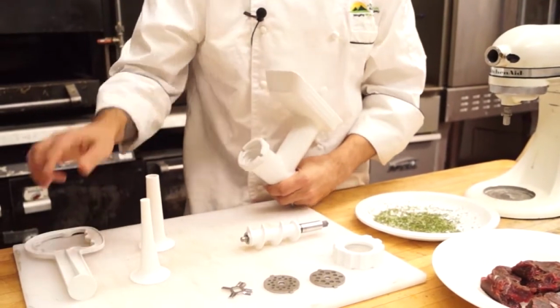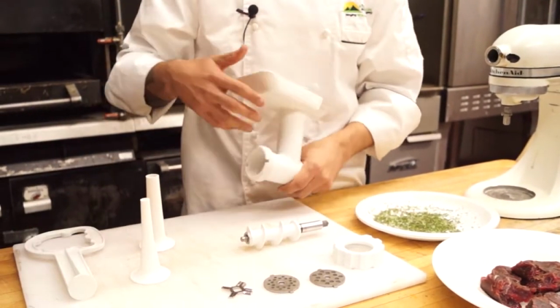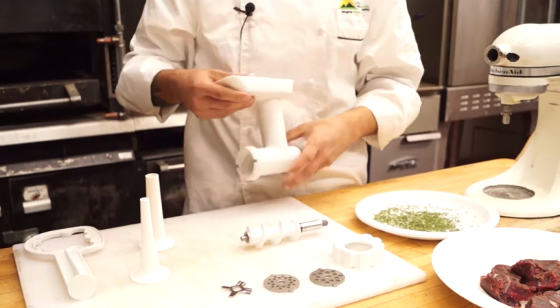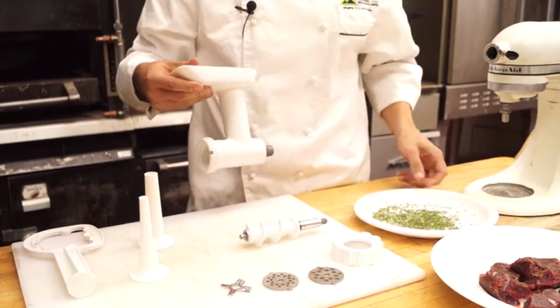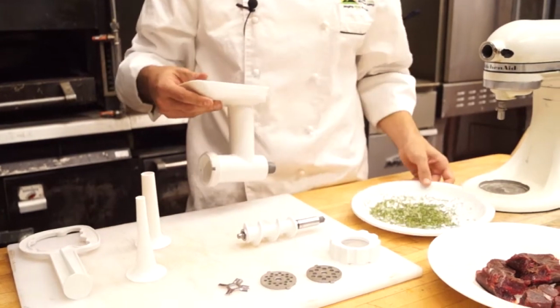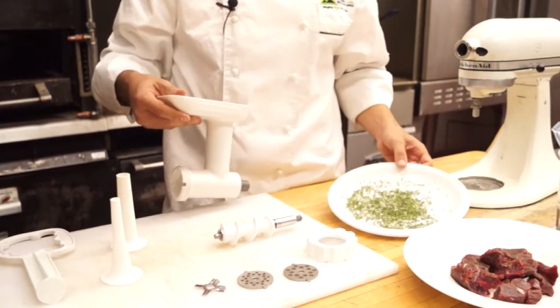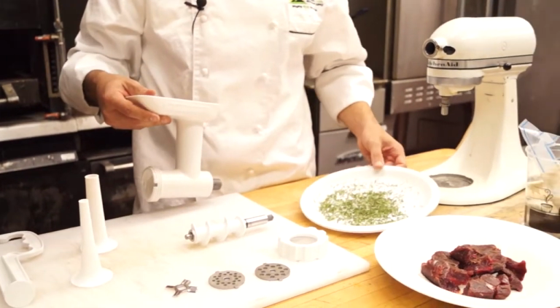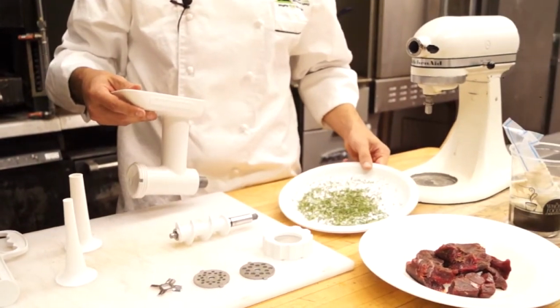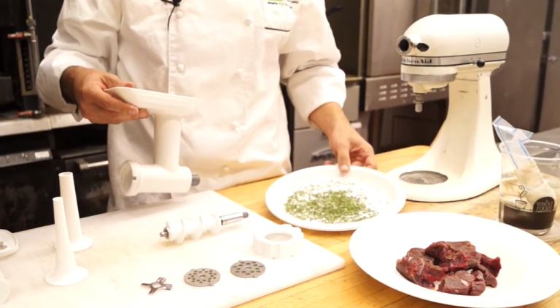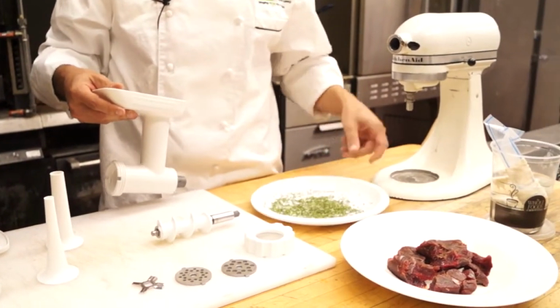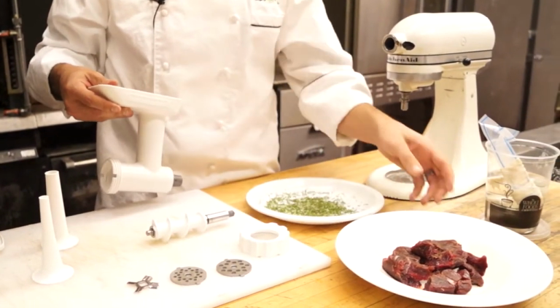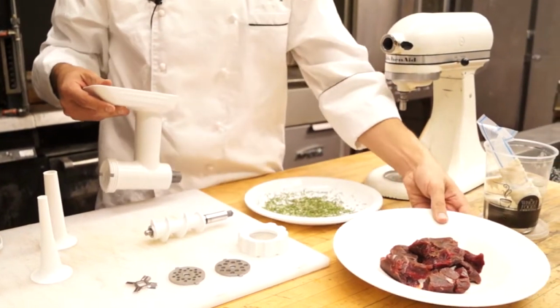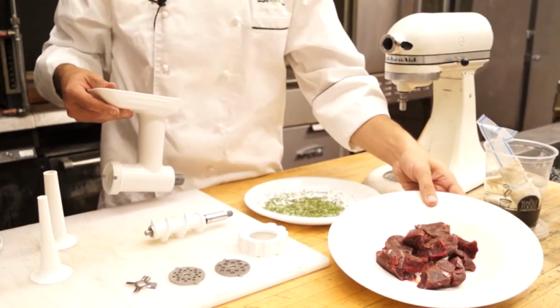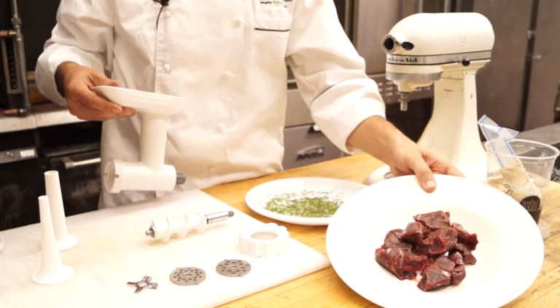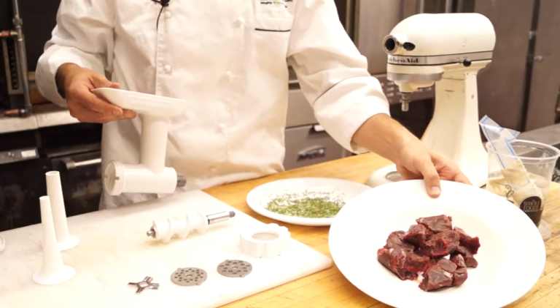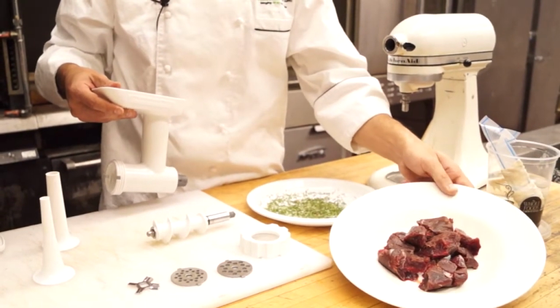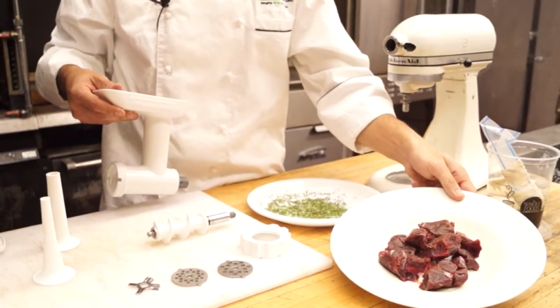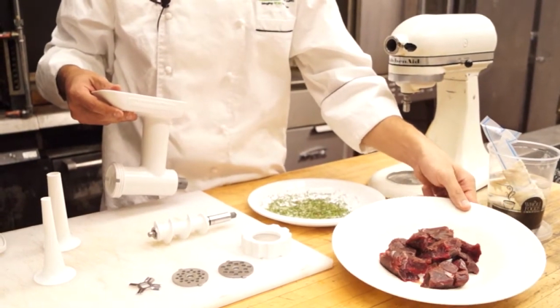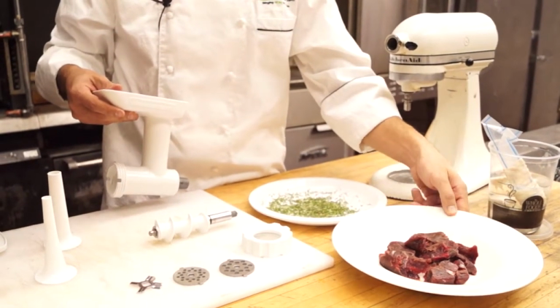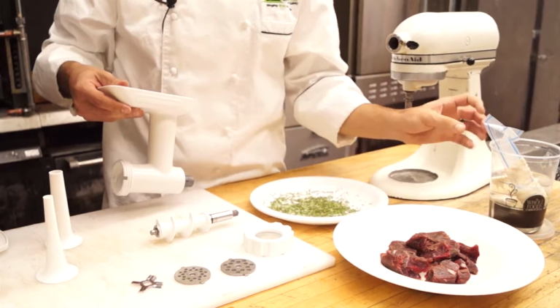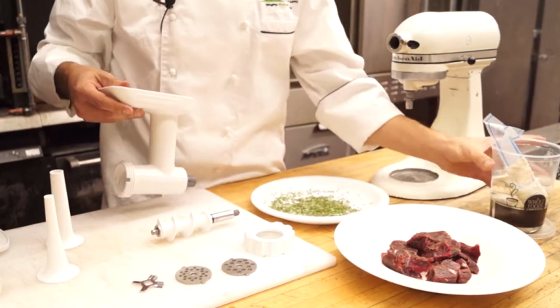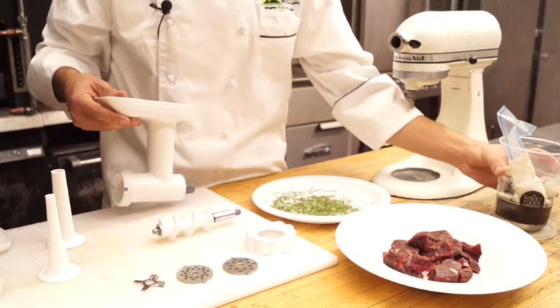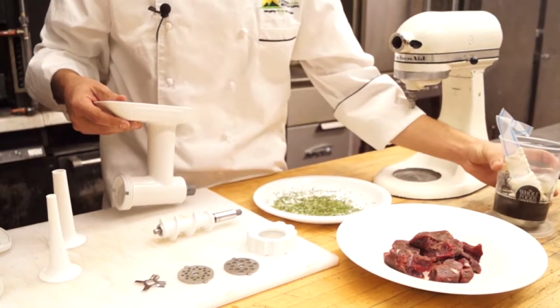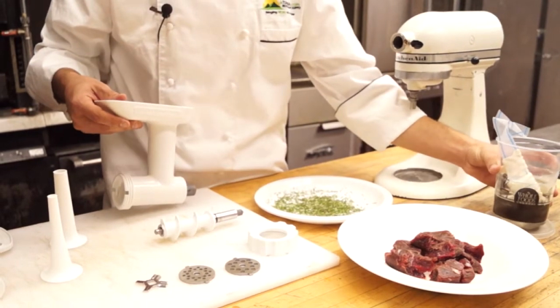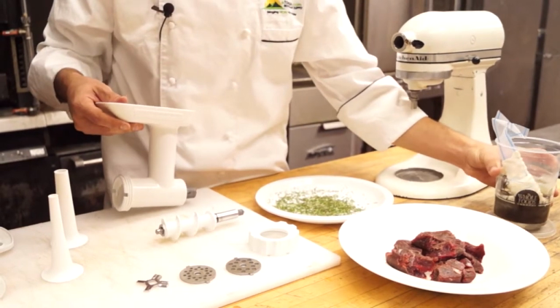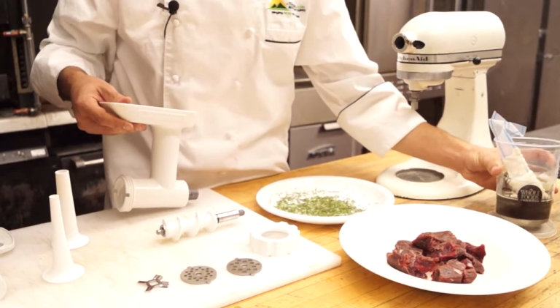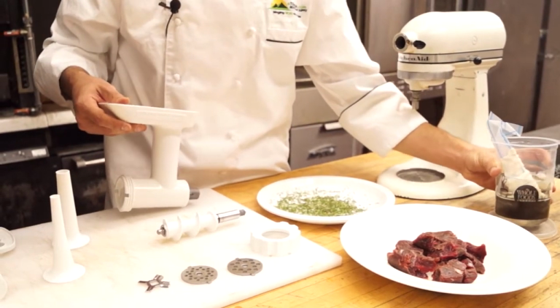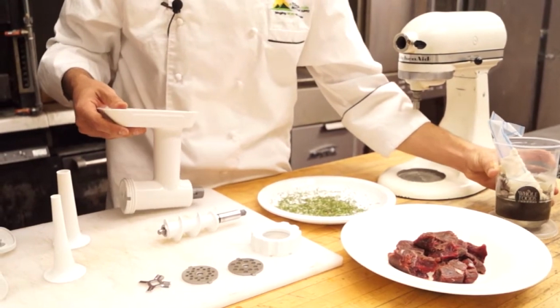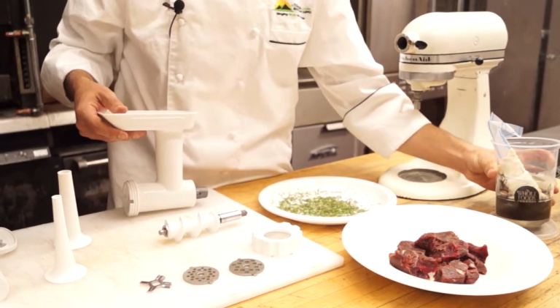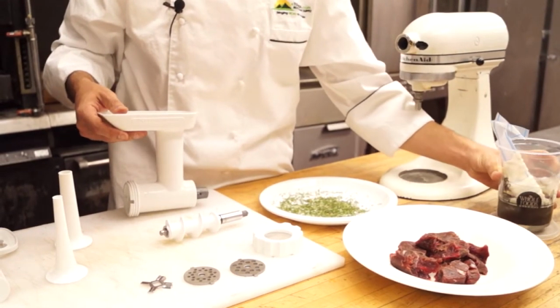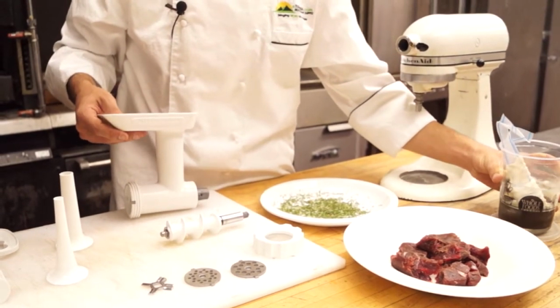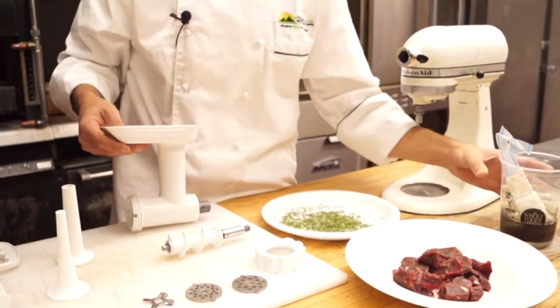Right now we've got a plate full of some herbs that we're going to mix in later. We've got doe meat — elk, deer — as well as some pork stomach casings to actually stuff the sausages in.